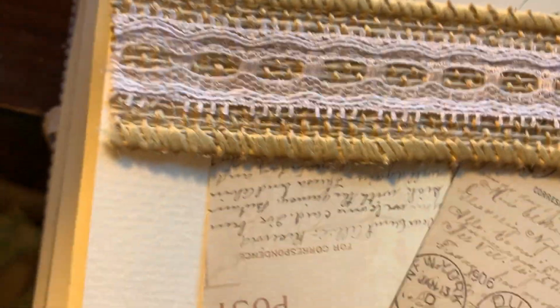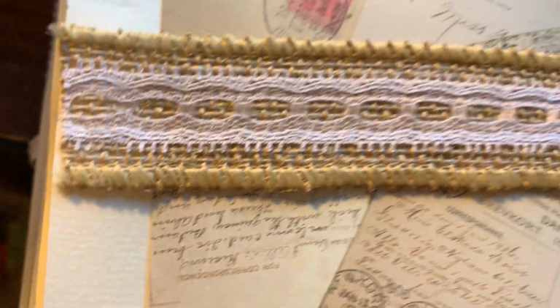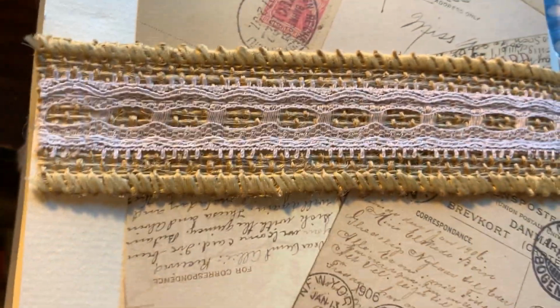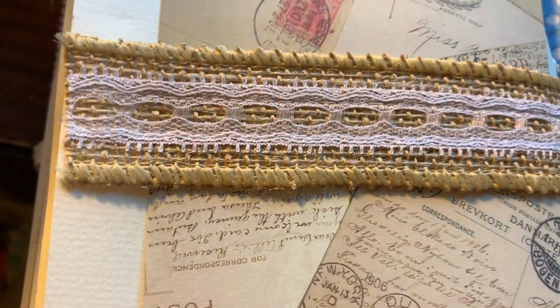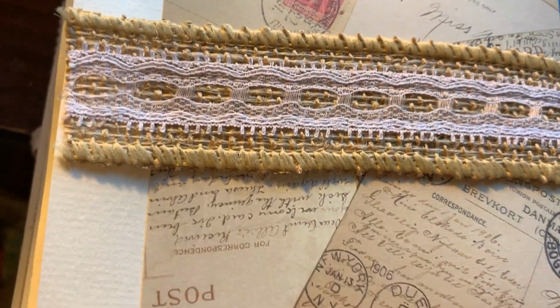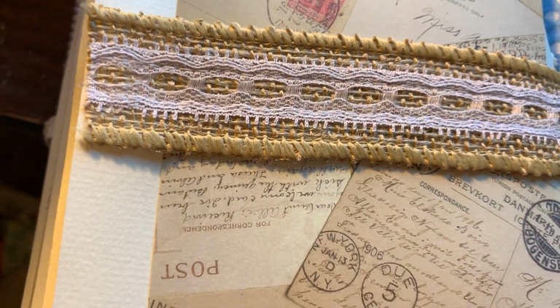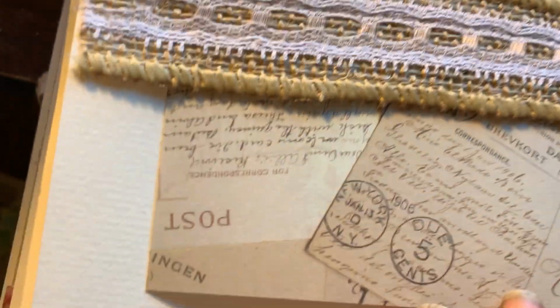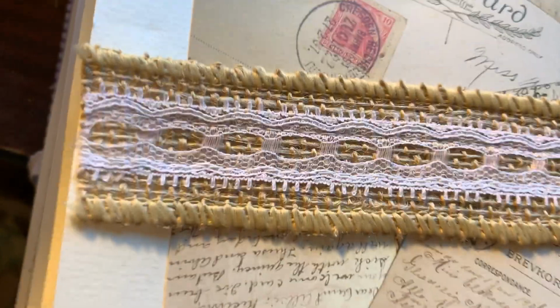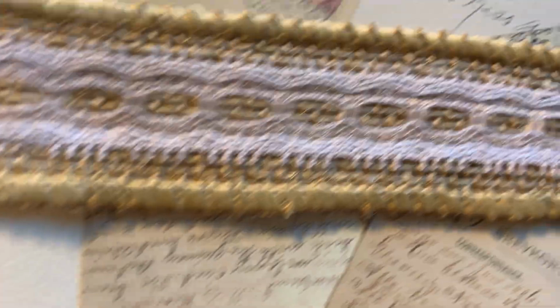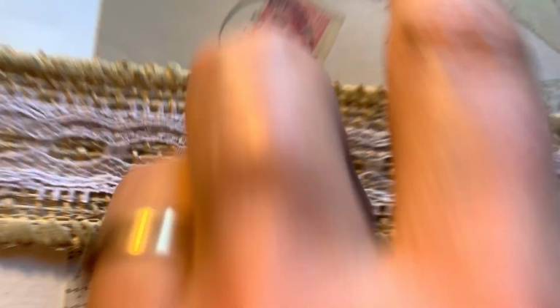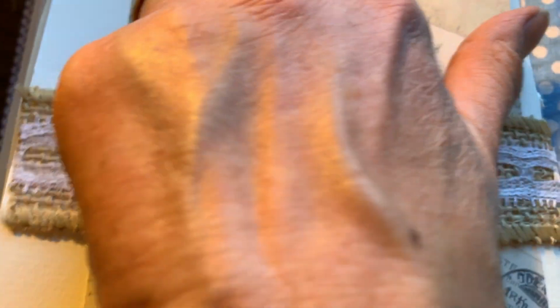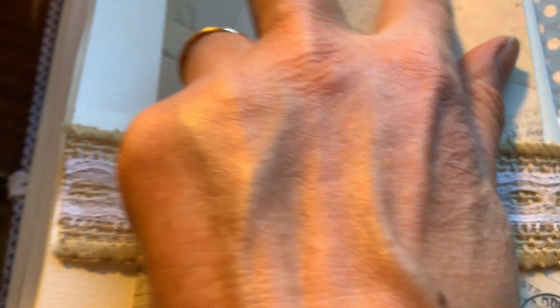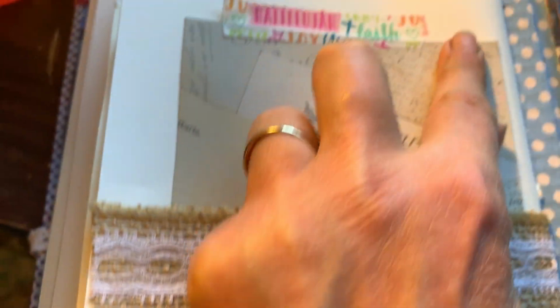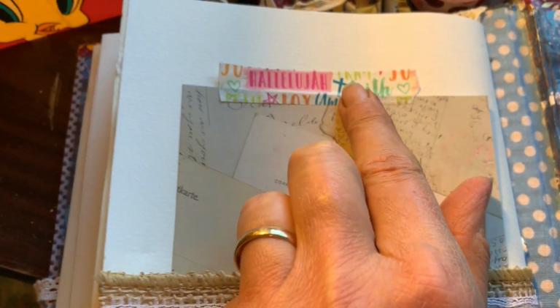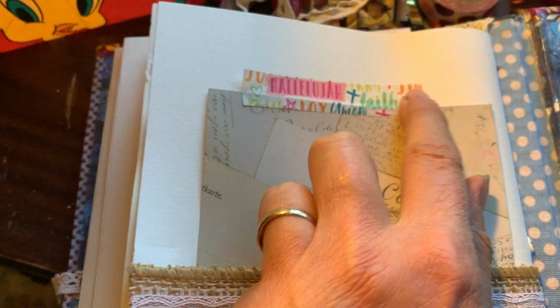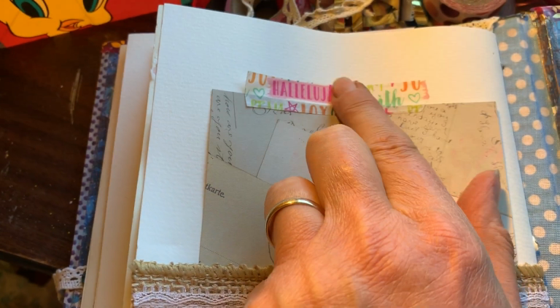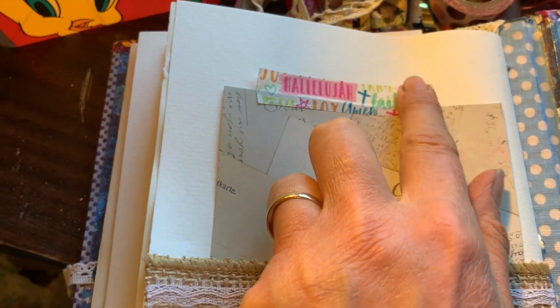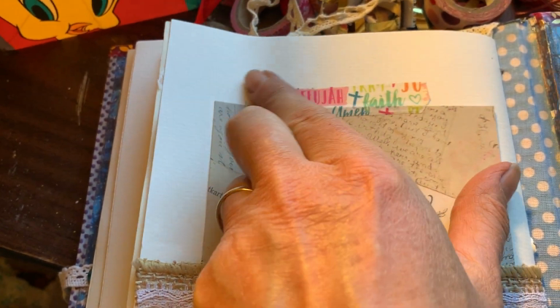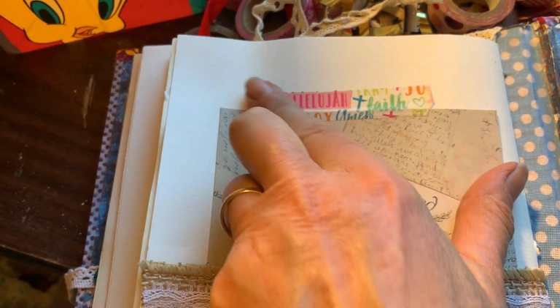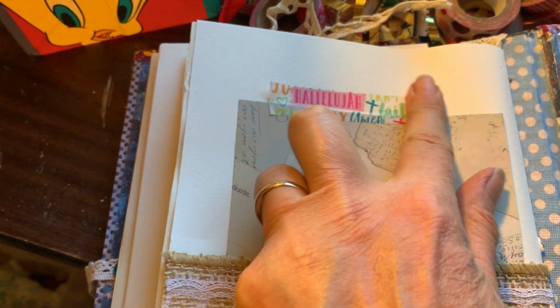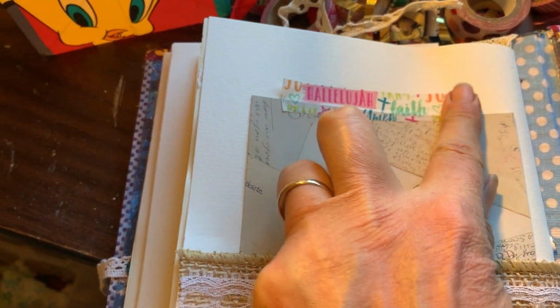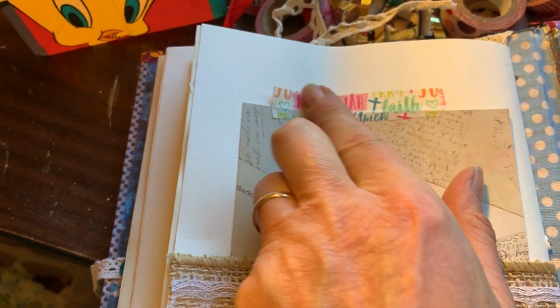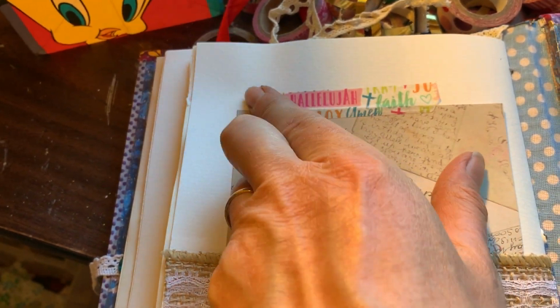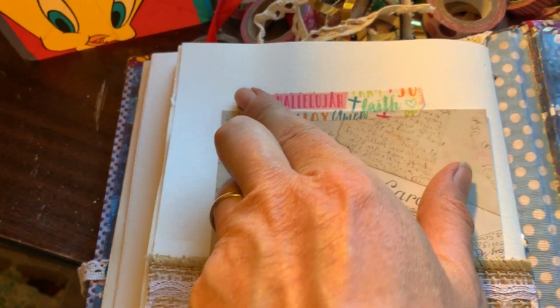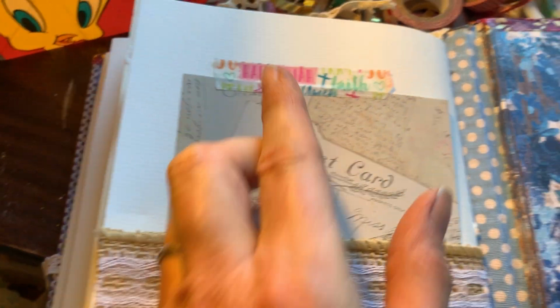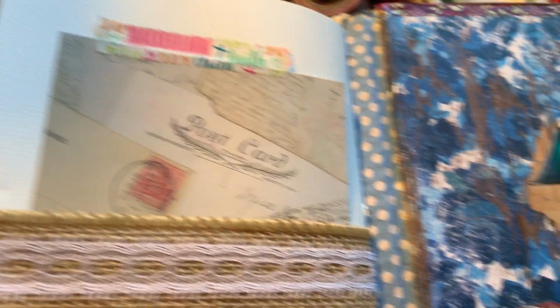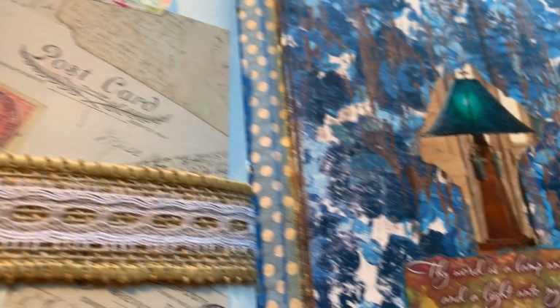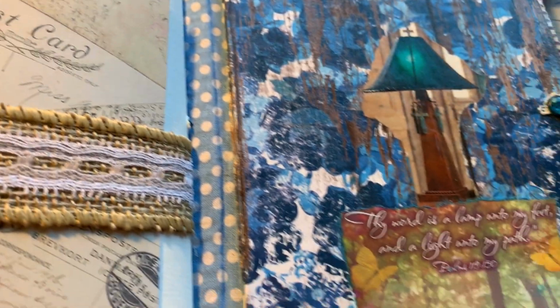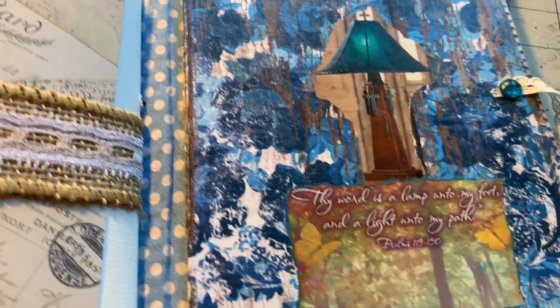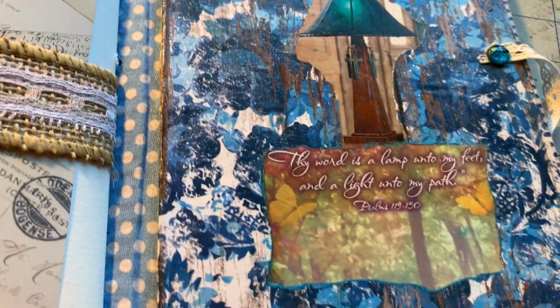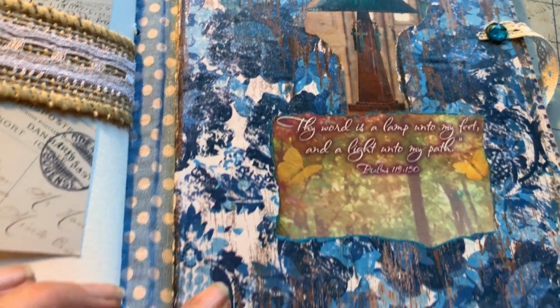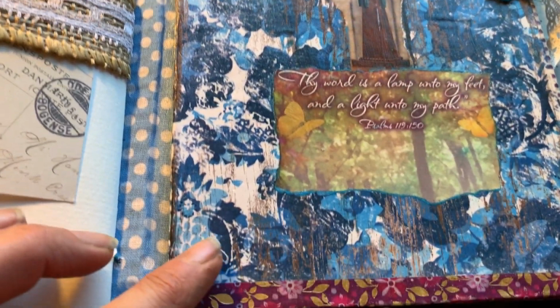This belly band is holding it a little bit tighter than the other one was. Washi tape is not being as sticky as it should. And here's the back cover.